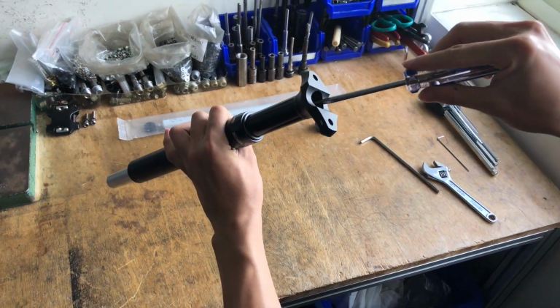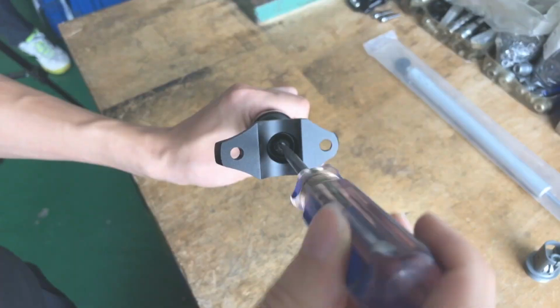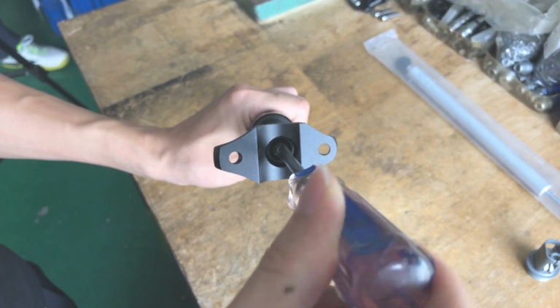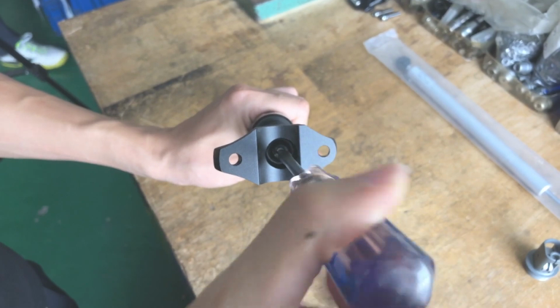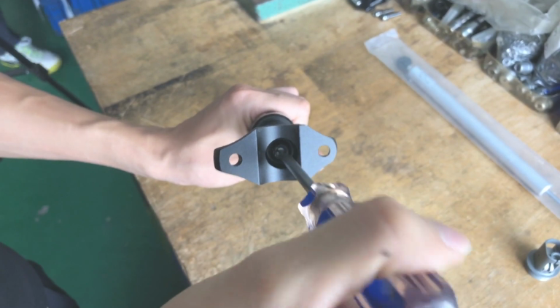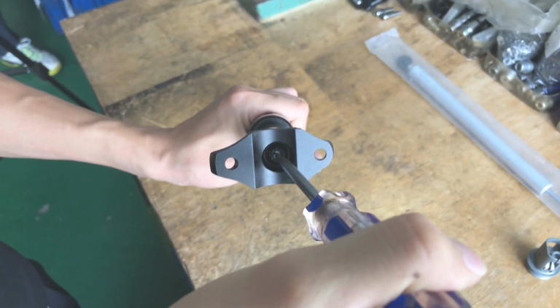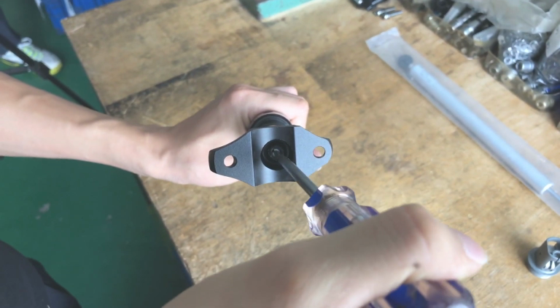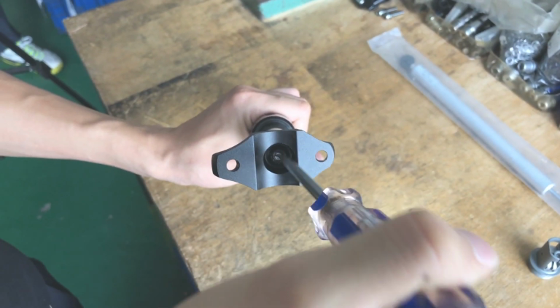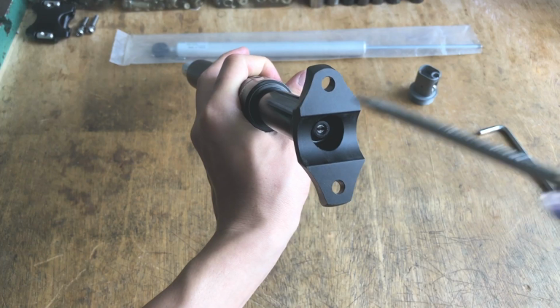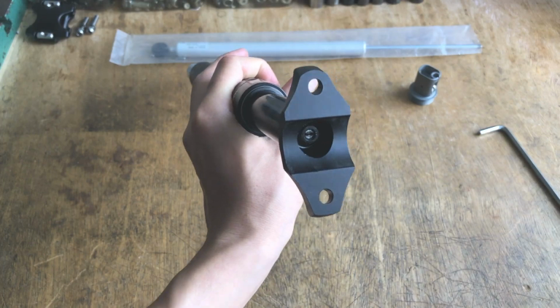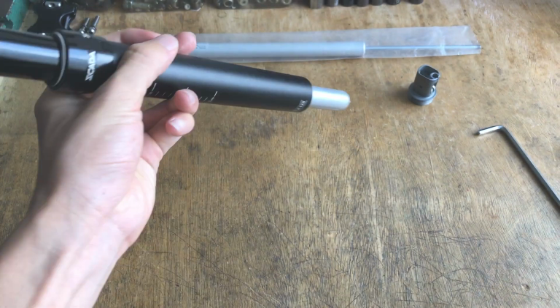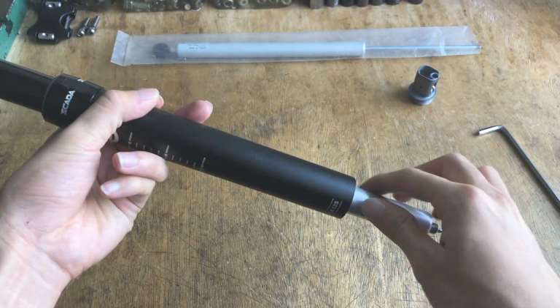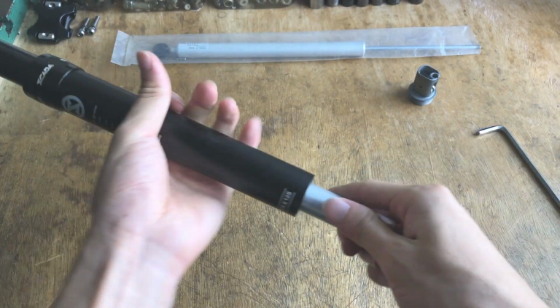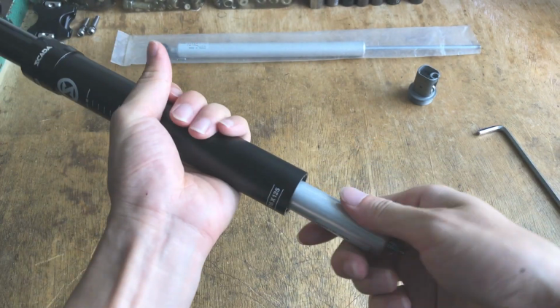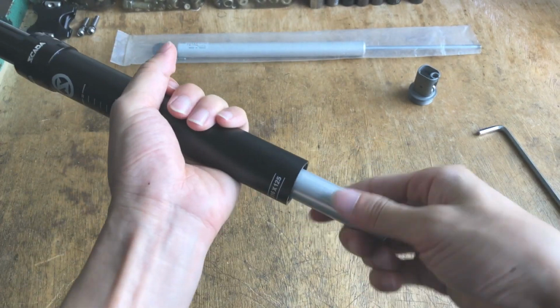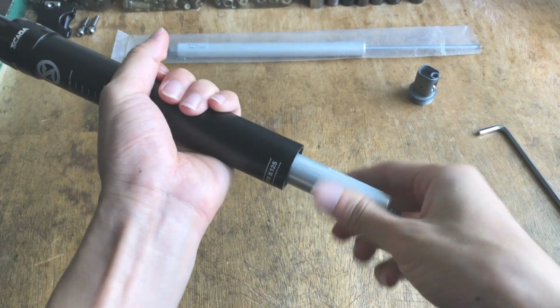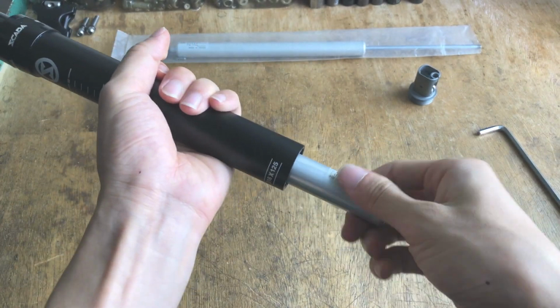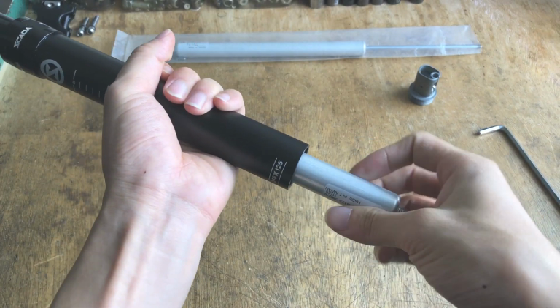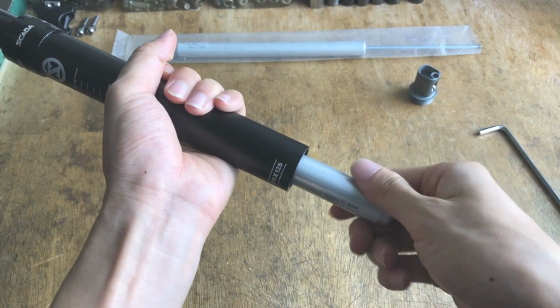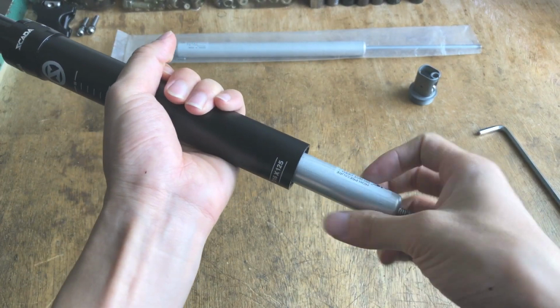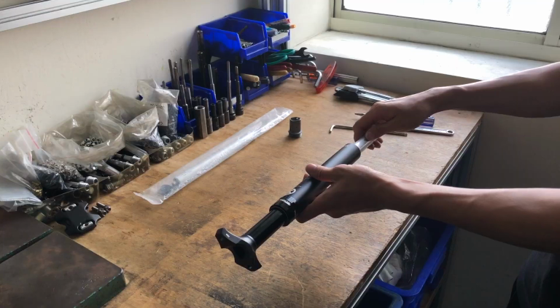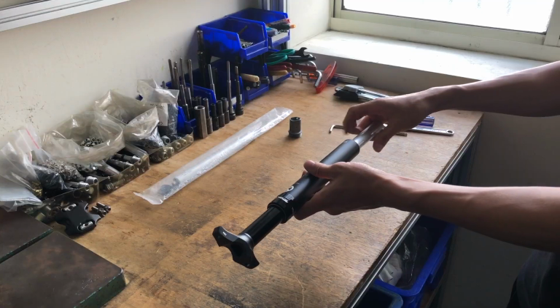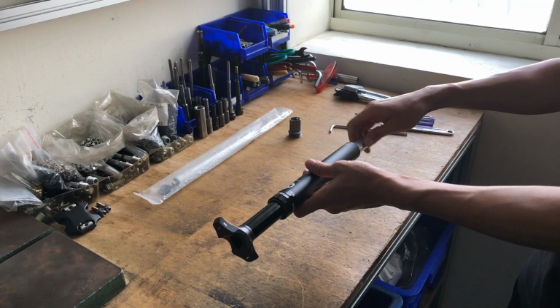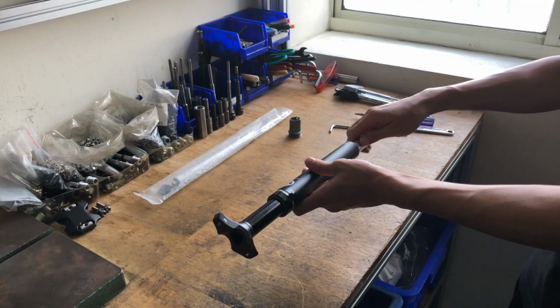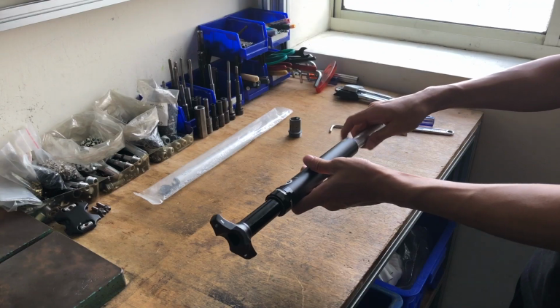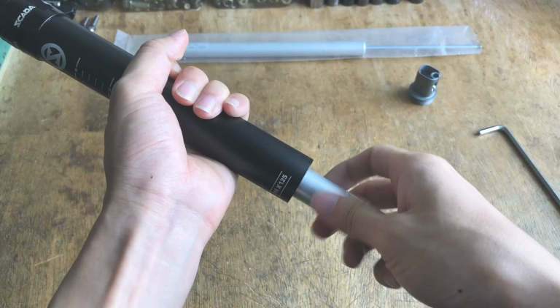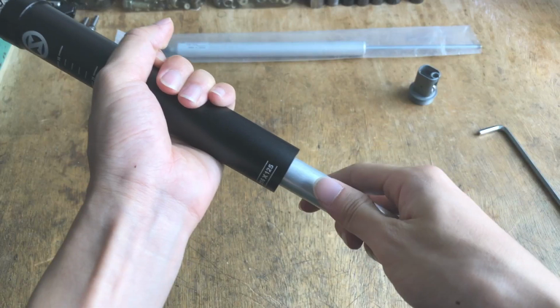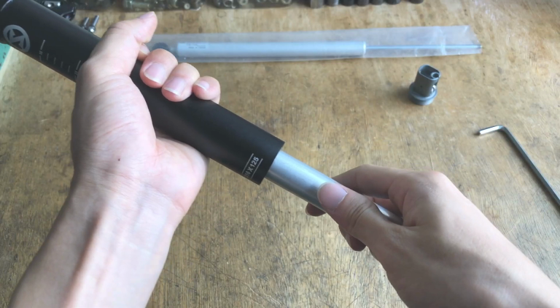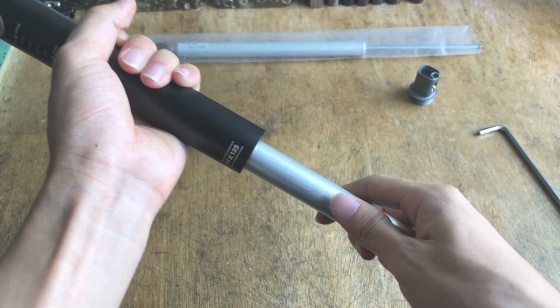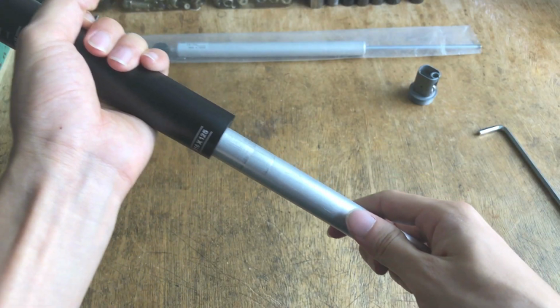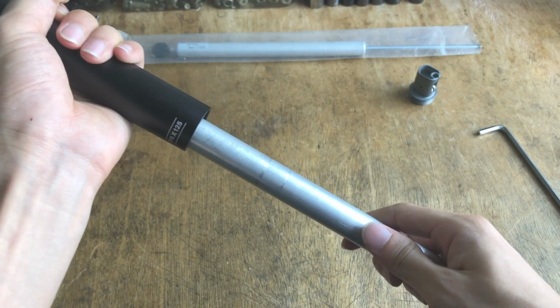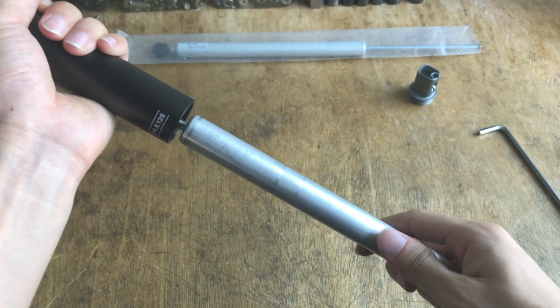Loosen the rod screw, allowing you to unscrew the cartridge. Then slide it out all the way.